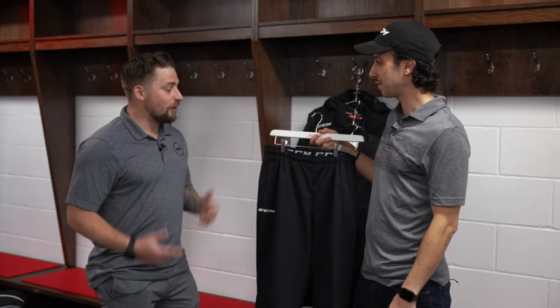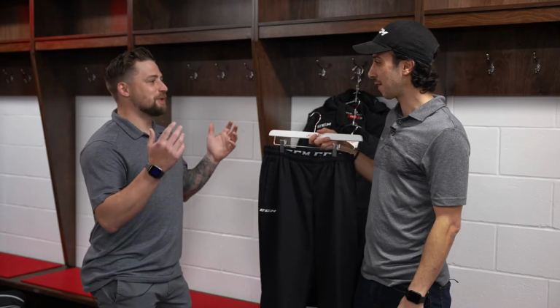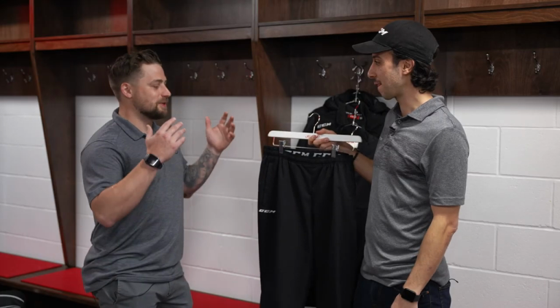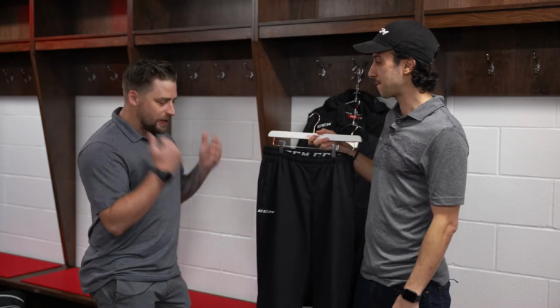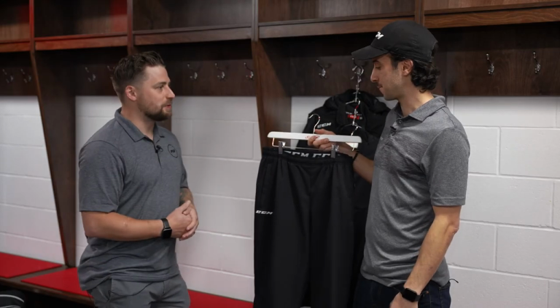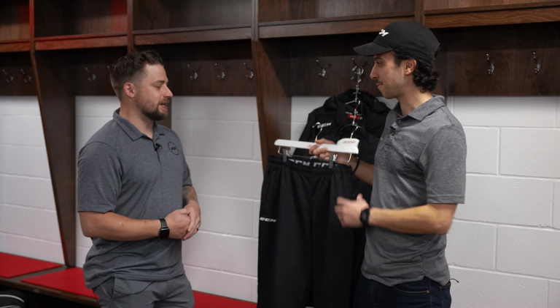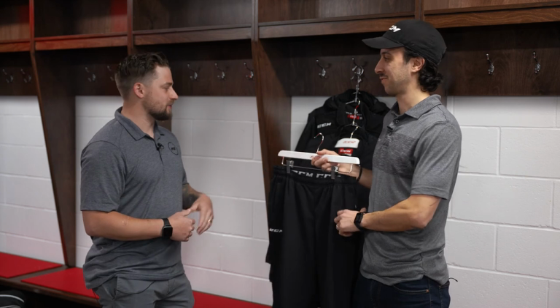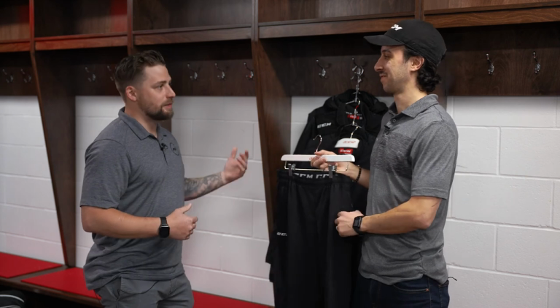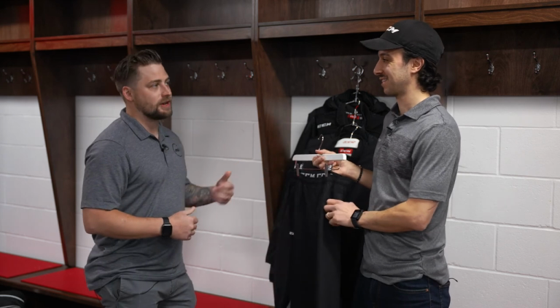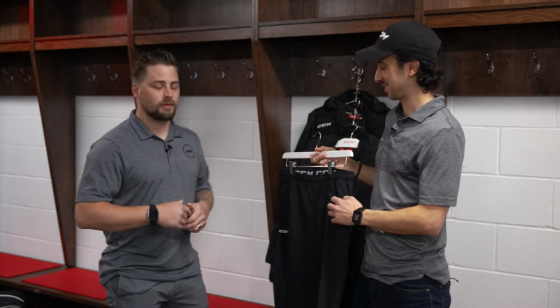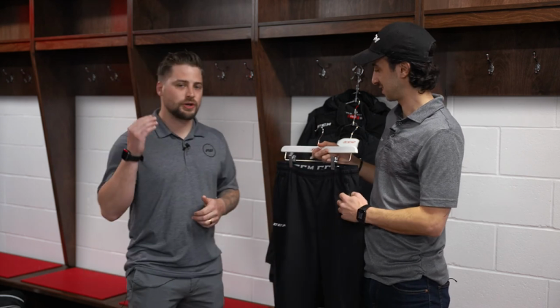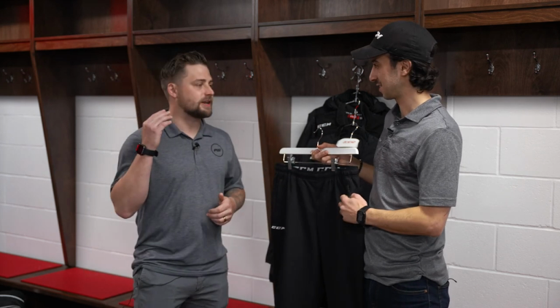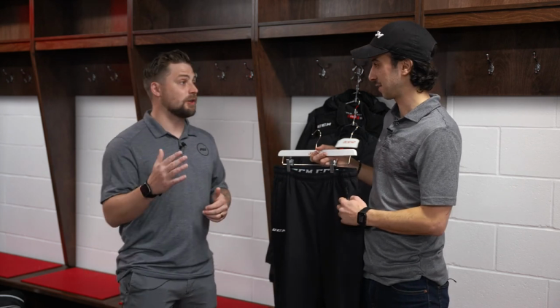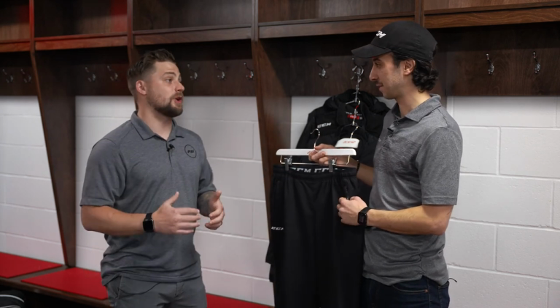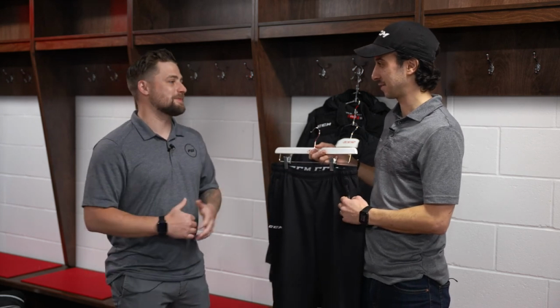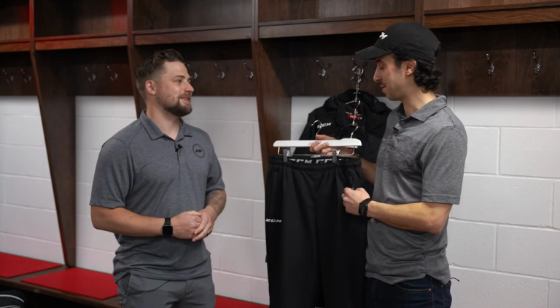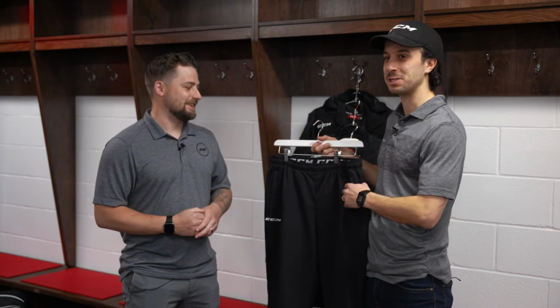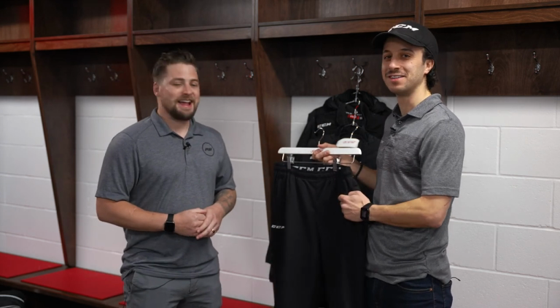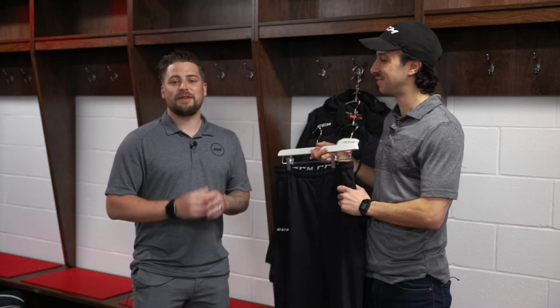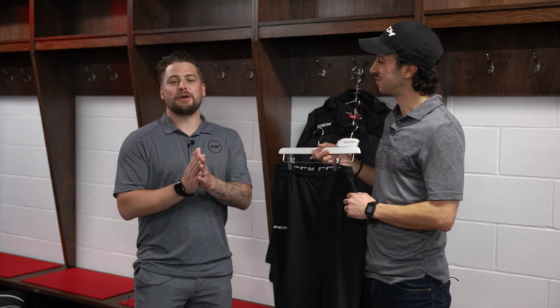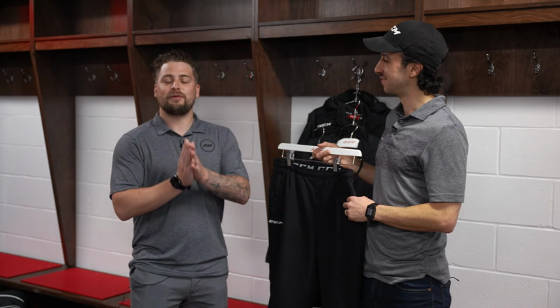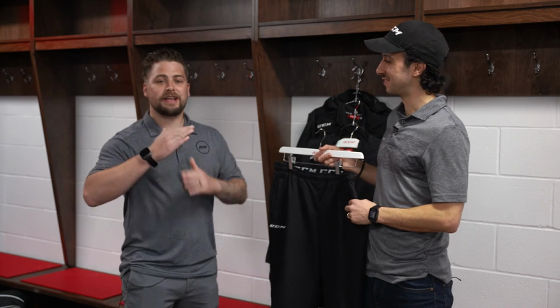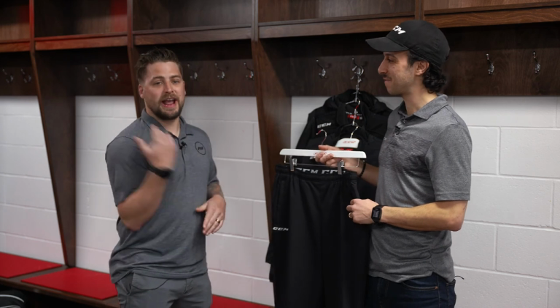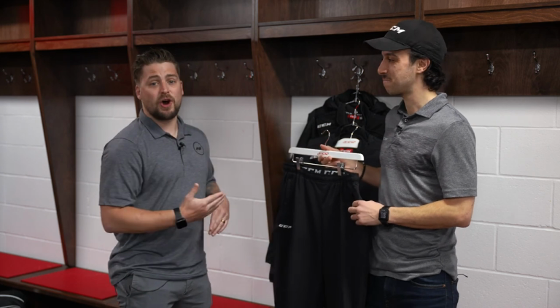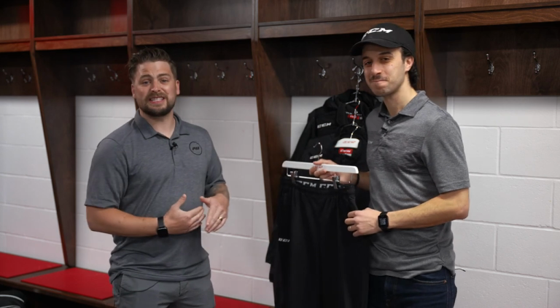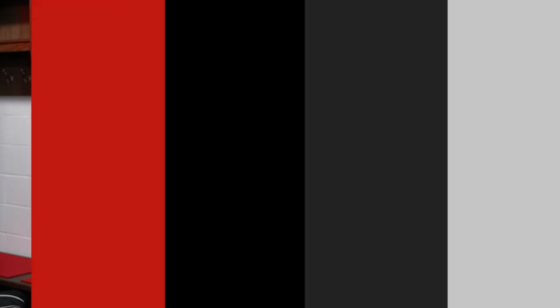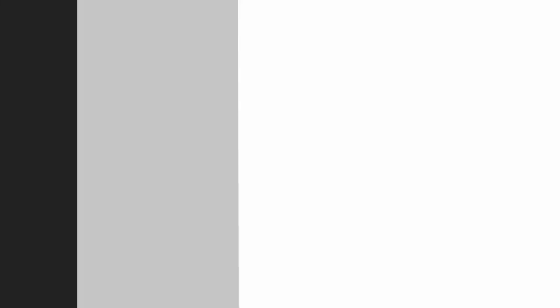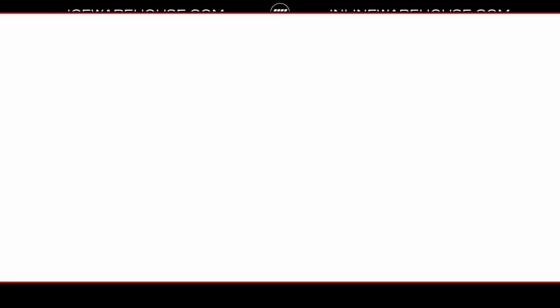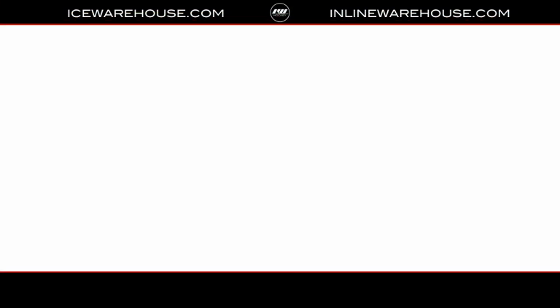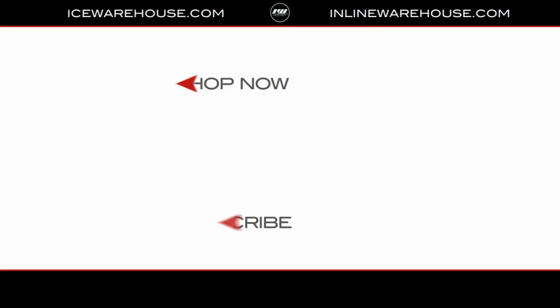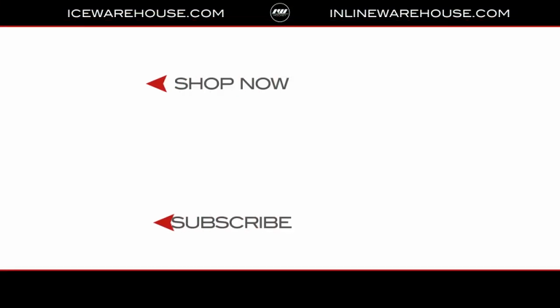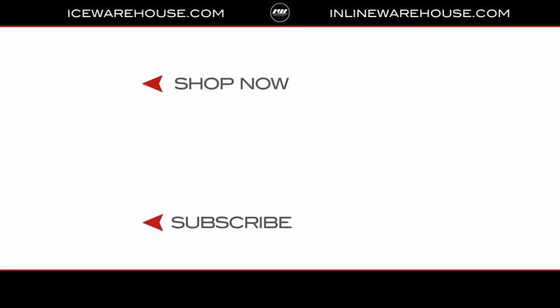Well Andrew, thank you so much for taking us through that apparel — I'm sure that's going to help a lot of shoppers. My pleasure, Brandon. For you at home, if you want to get your hands on this team apparel, you can head over to icewarehouse.com.